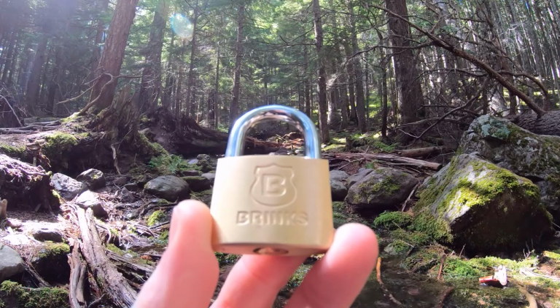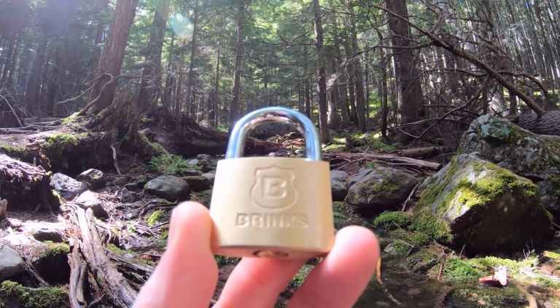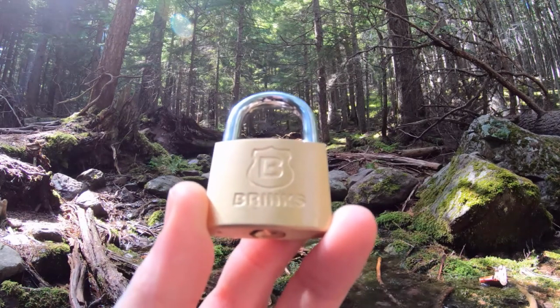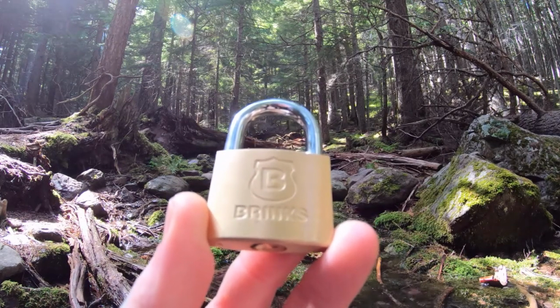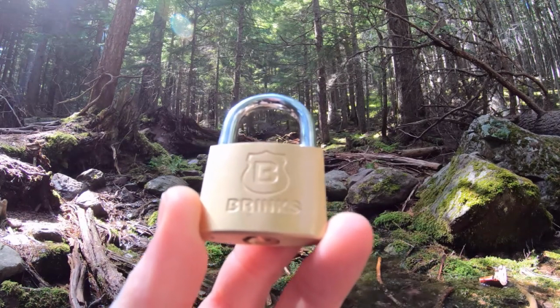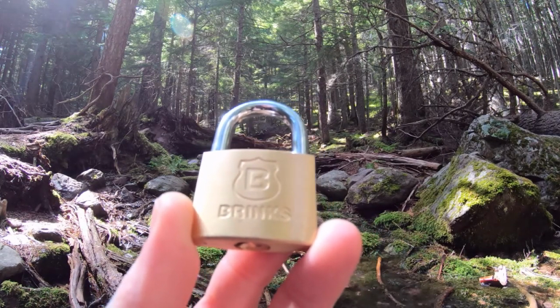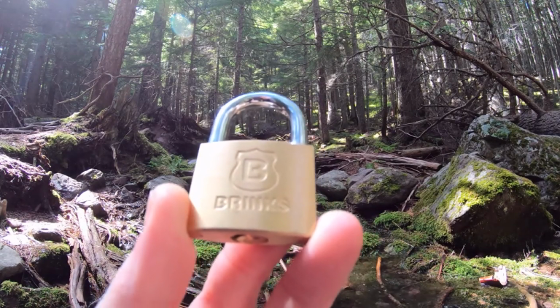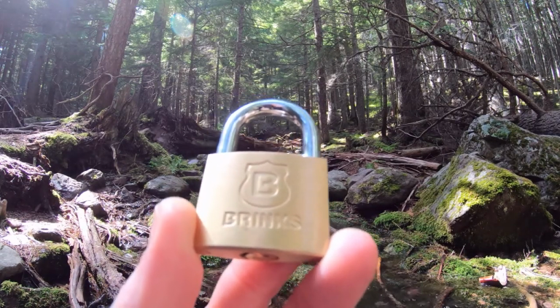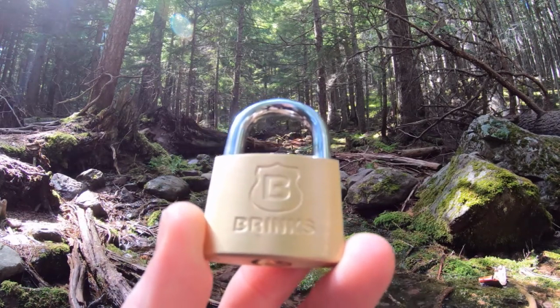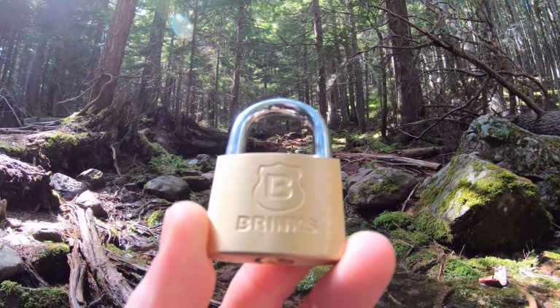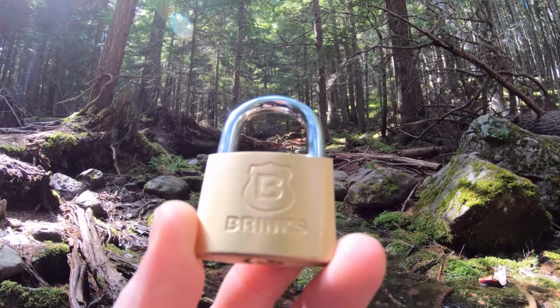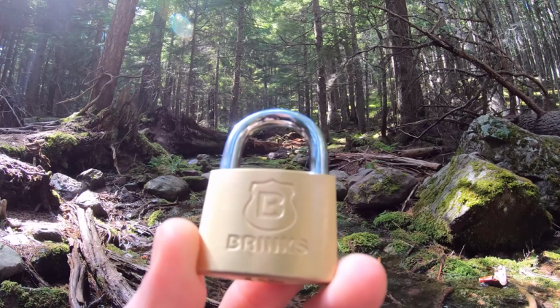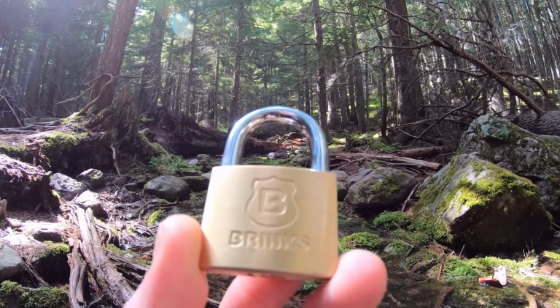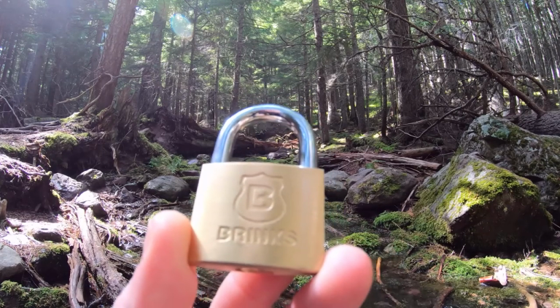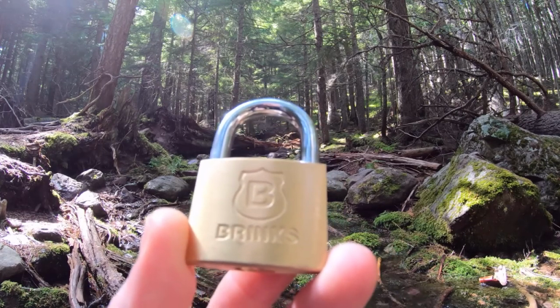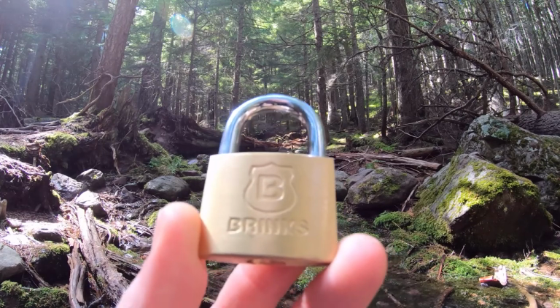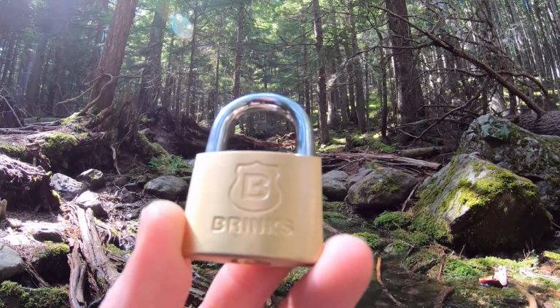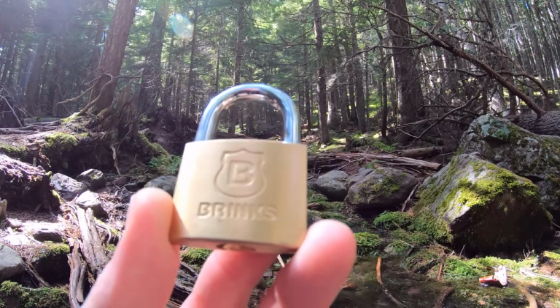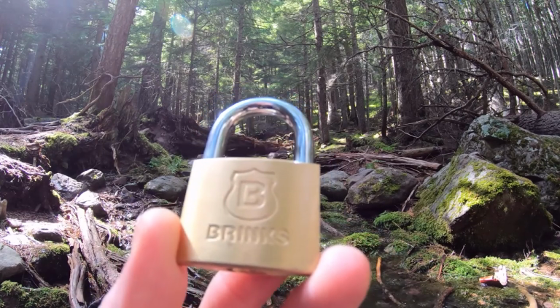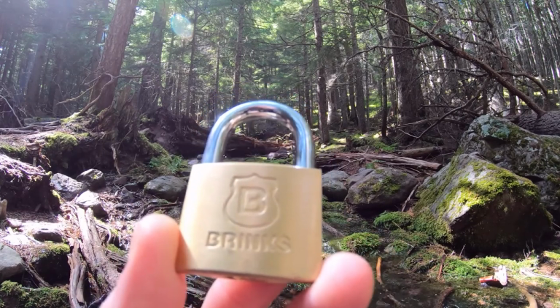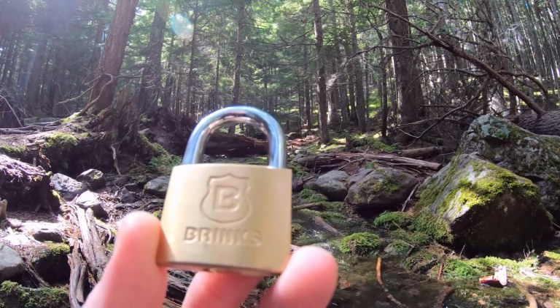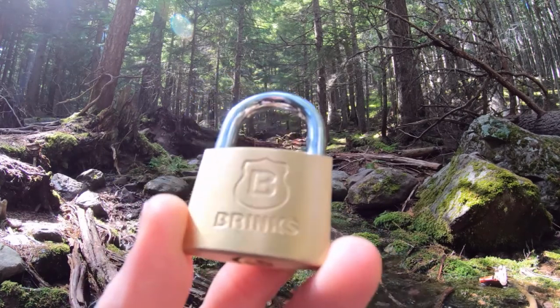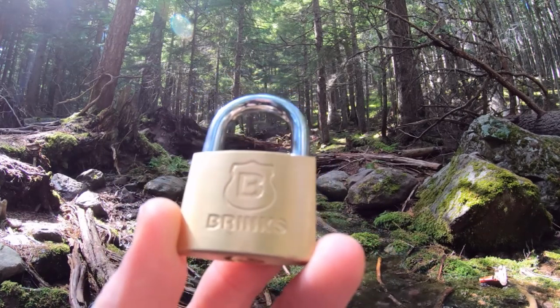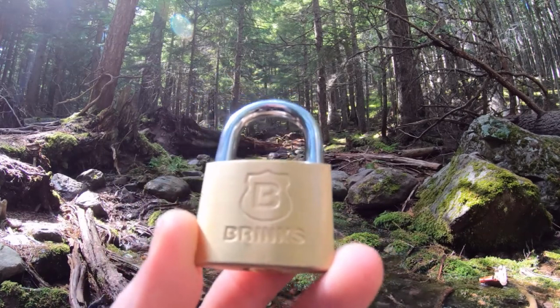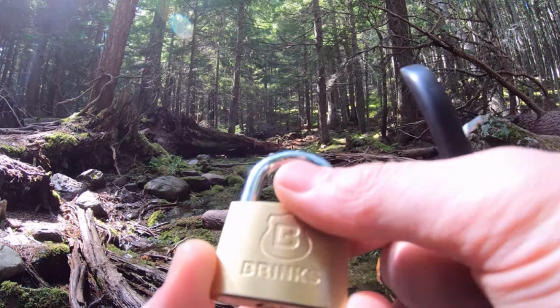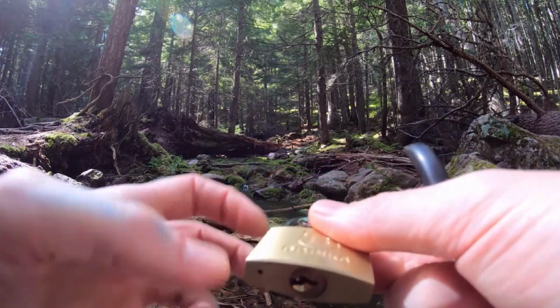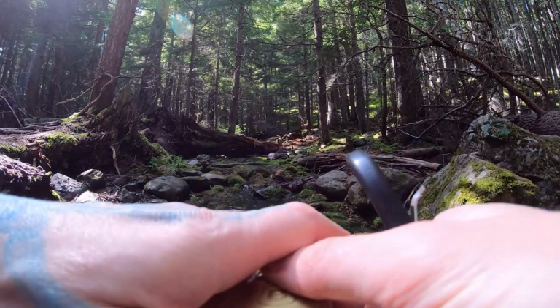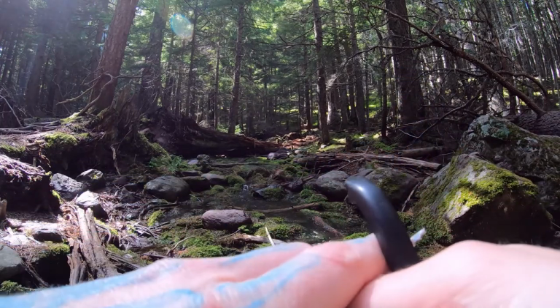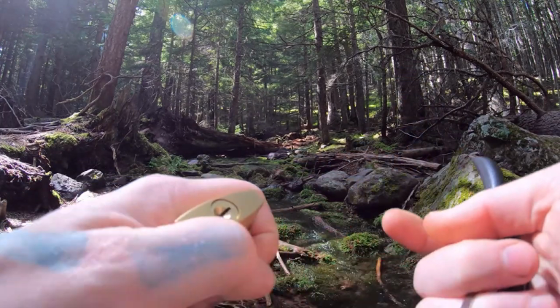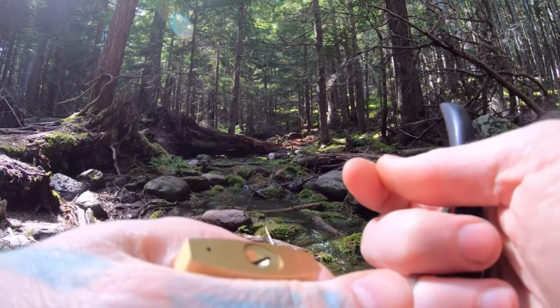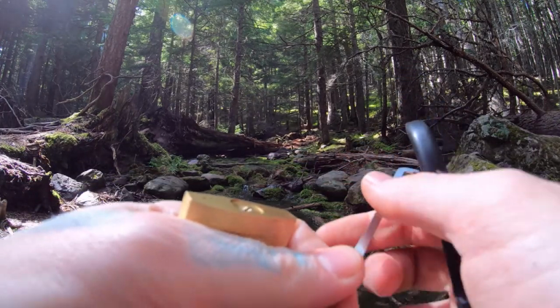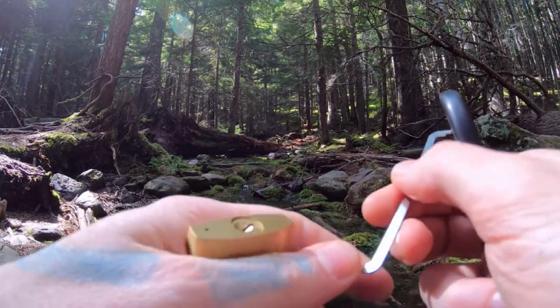Hello world, Lockpicking Dev here. Welcome to another episode of Zen Lockpicking. We are at Avalanche Lake Trail at Glacier National Park and I have myself a little four pin Brinks. Let's get this thing open real quick.